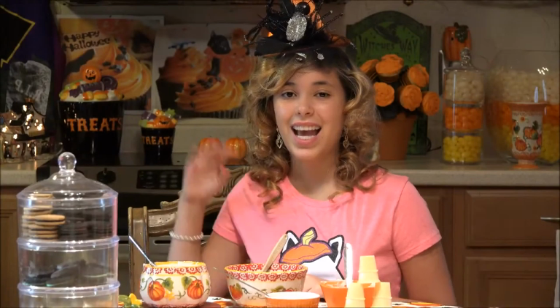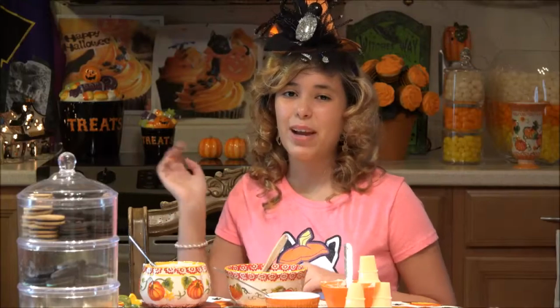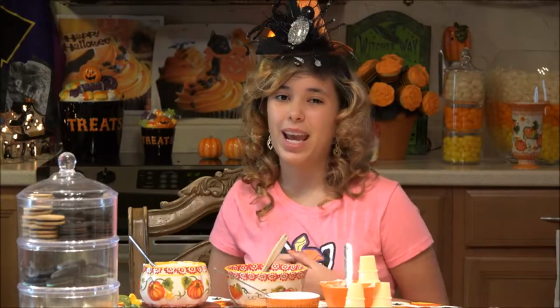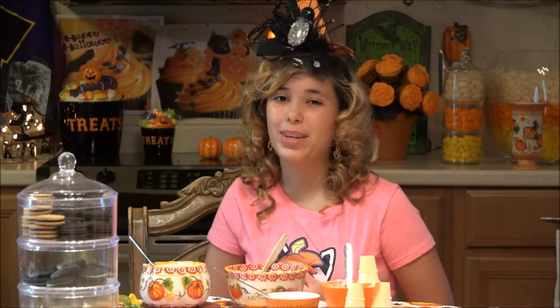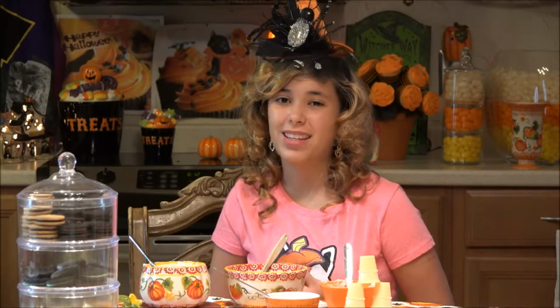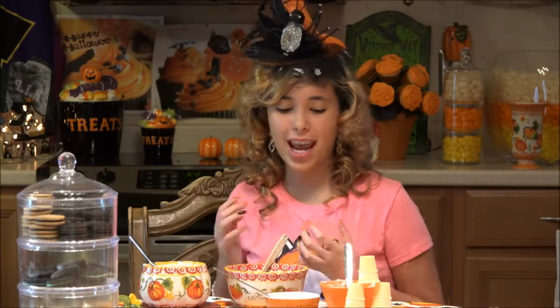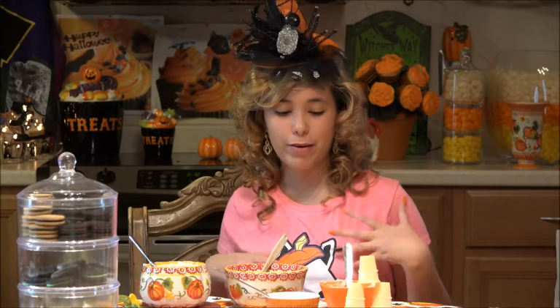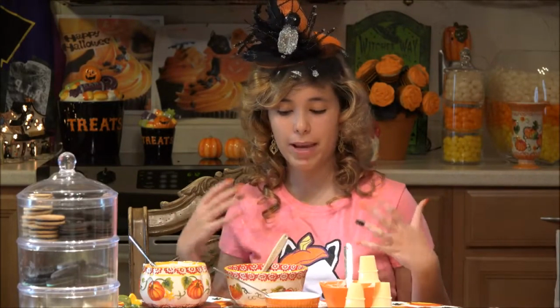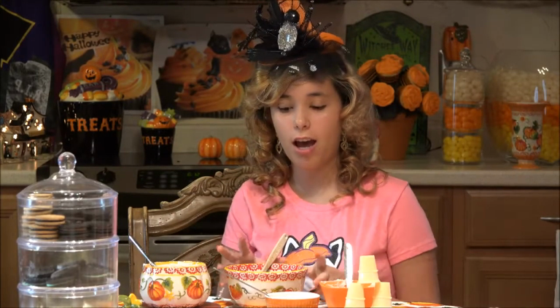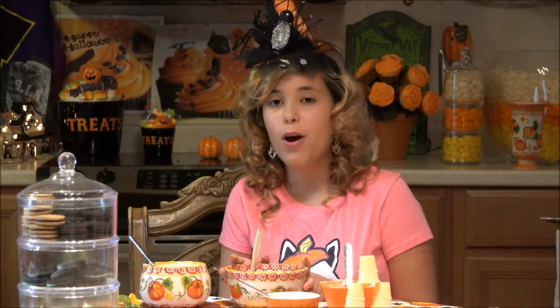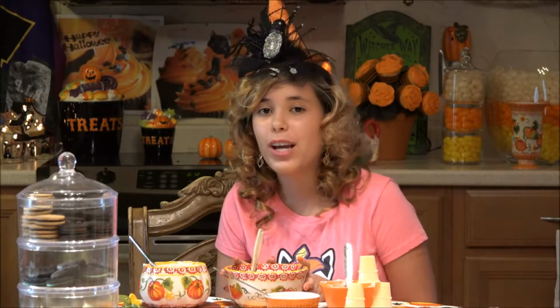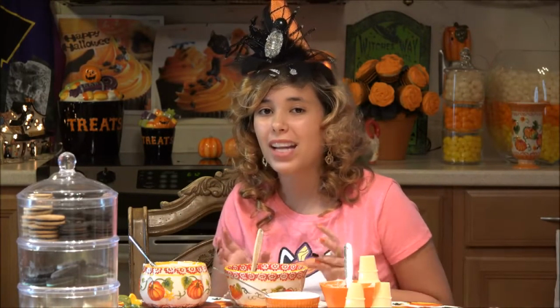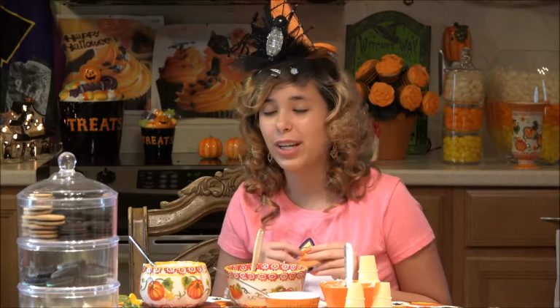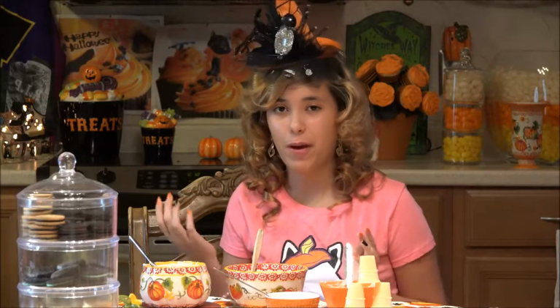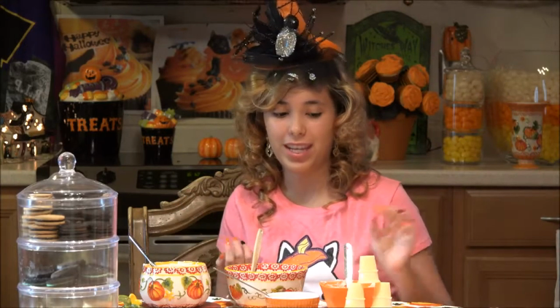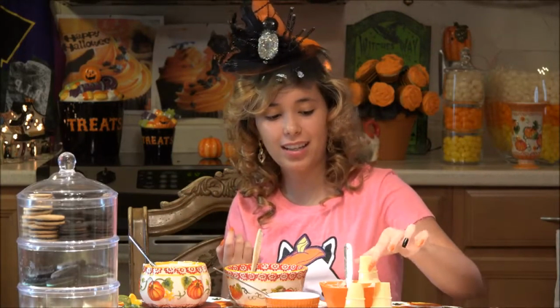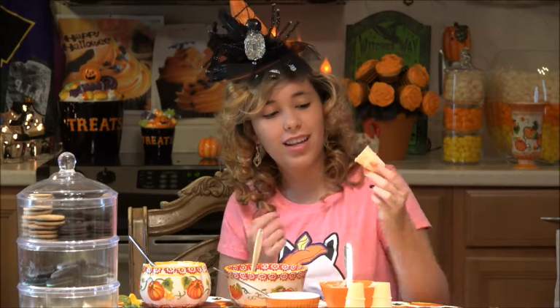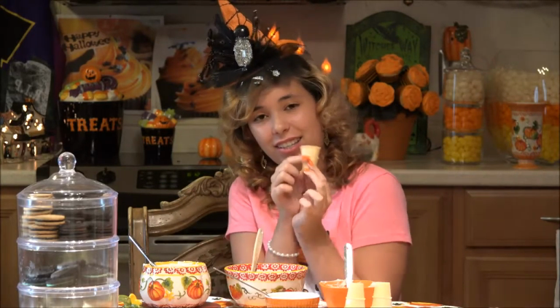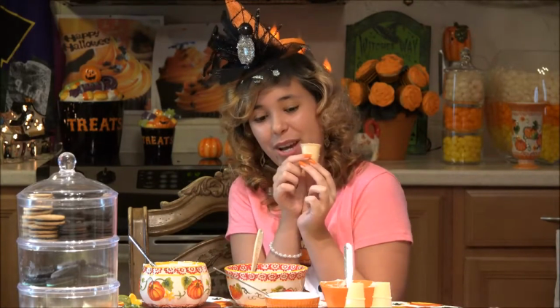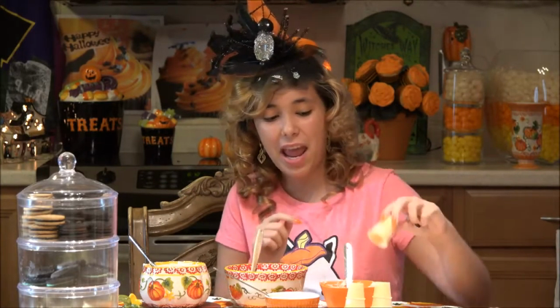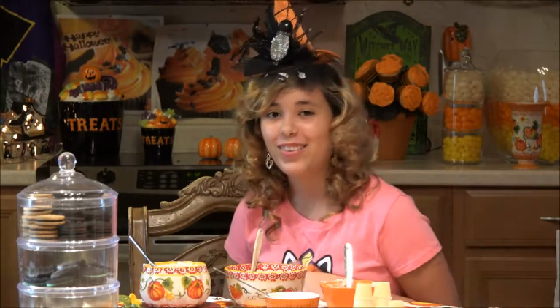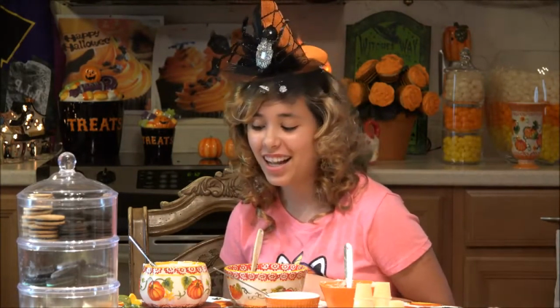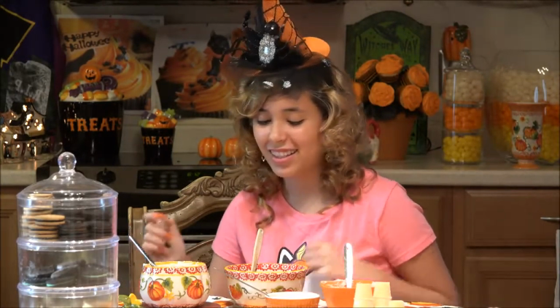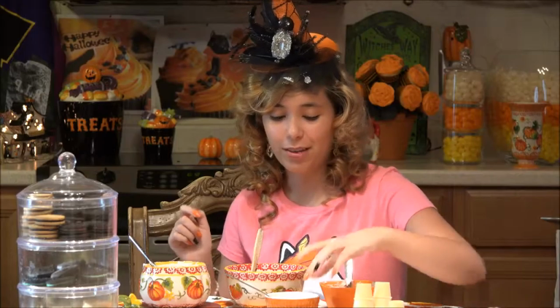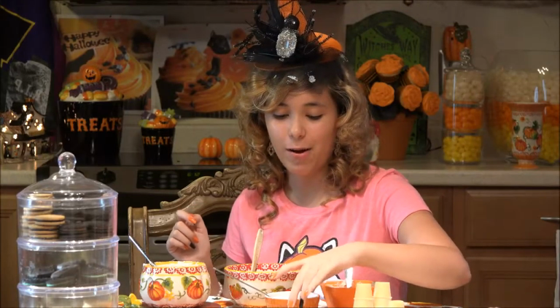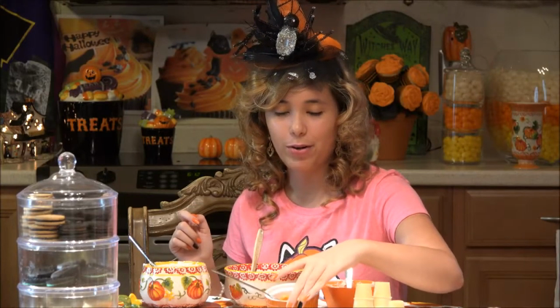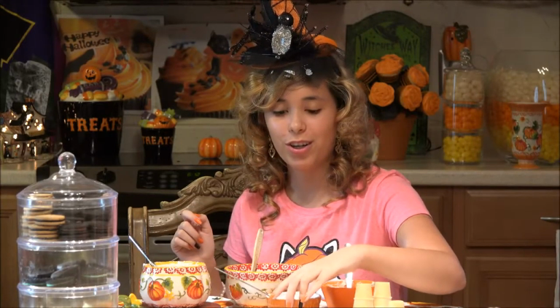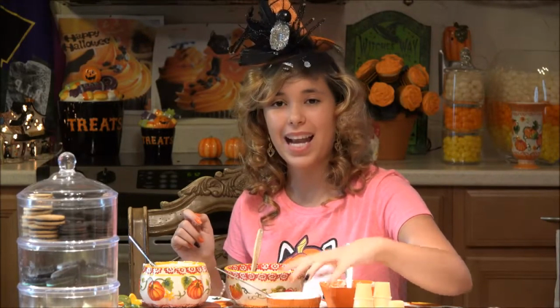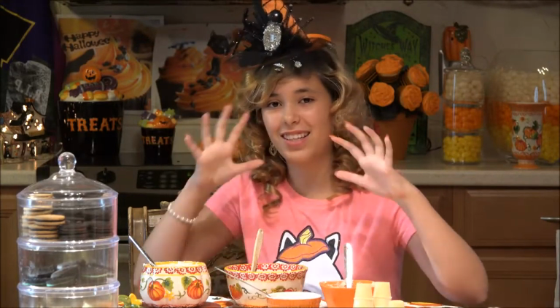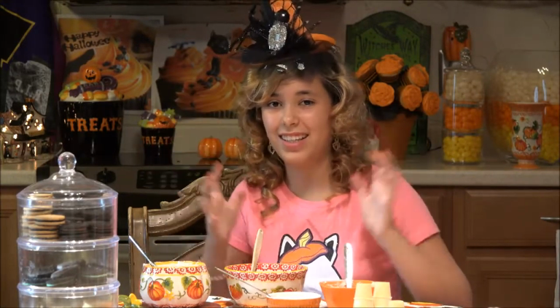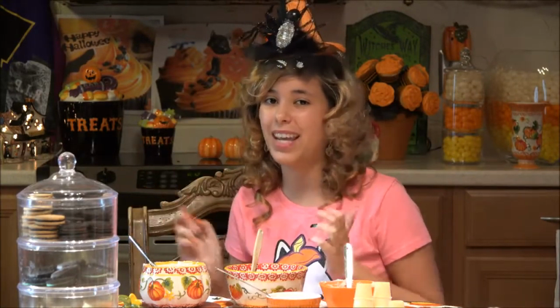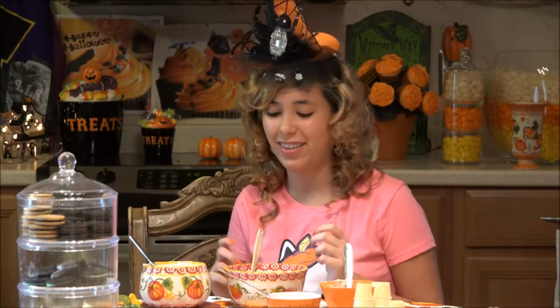Hi, I'm Emily and welcome to Kitchenasium. Today we are going to be making Oreo ice cream truffles in a little ice cream cone, Halloween colors, because I'll be putting orange on top, kind of like the chocolate syrup for the ice cream.